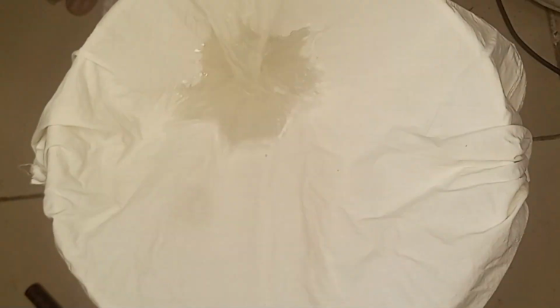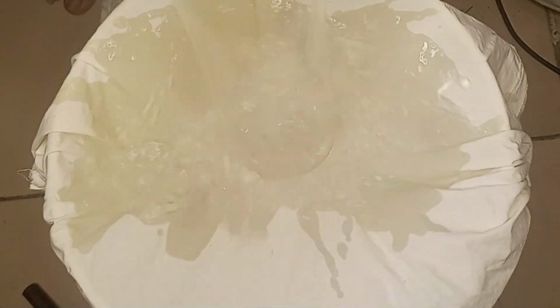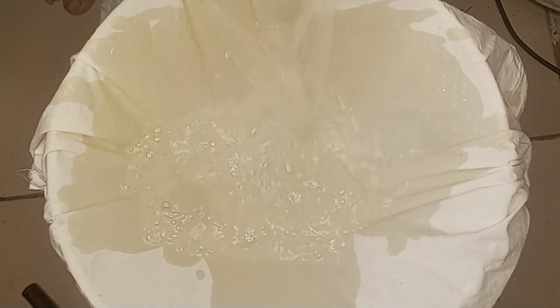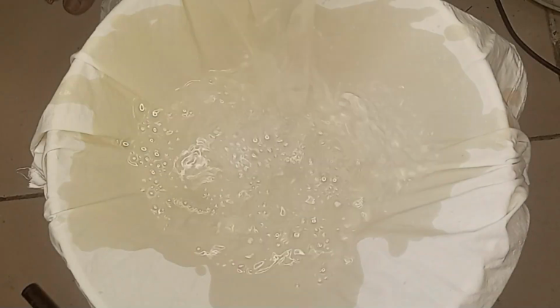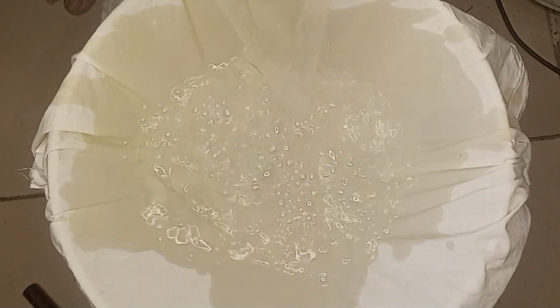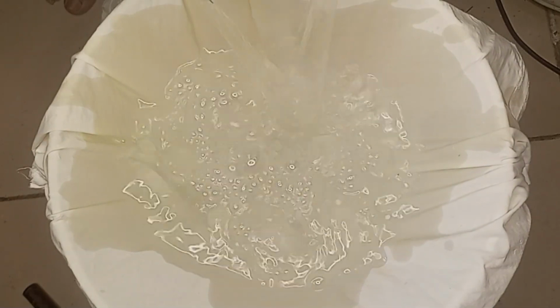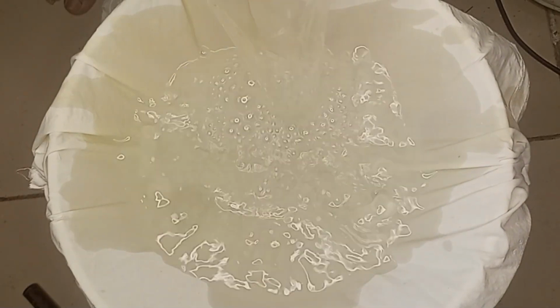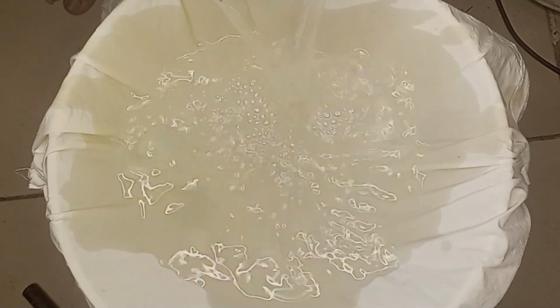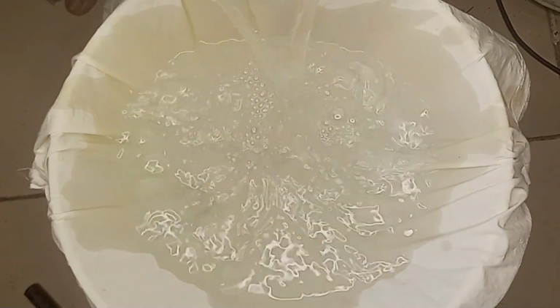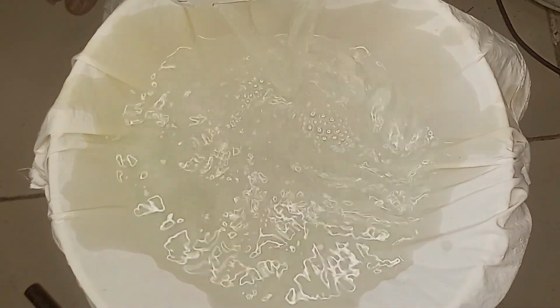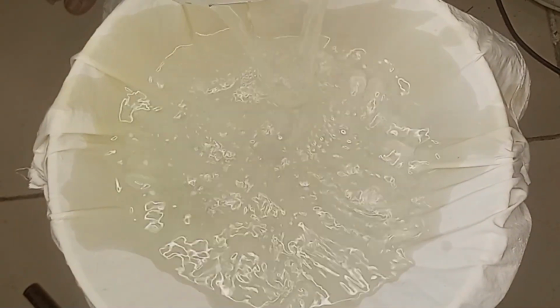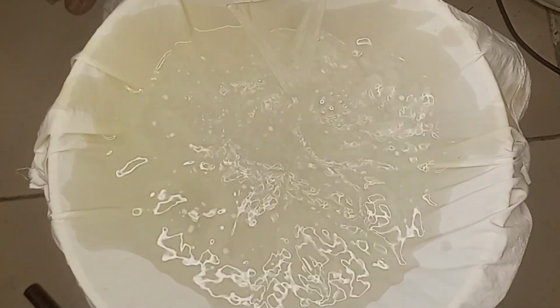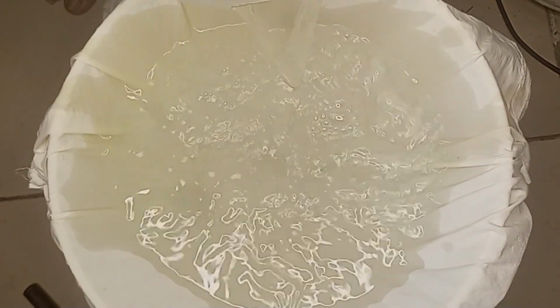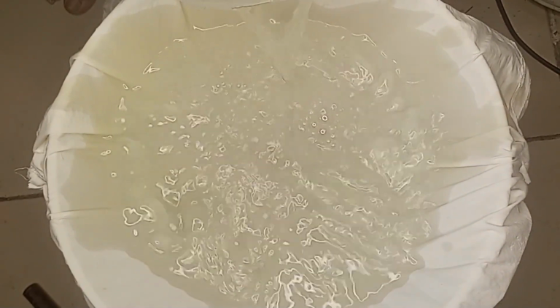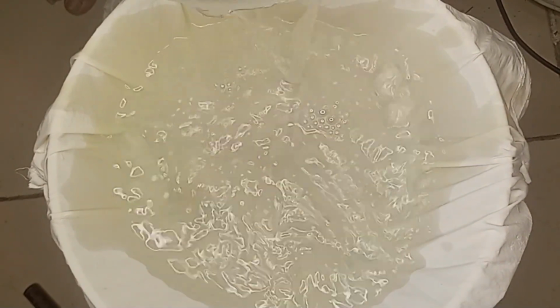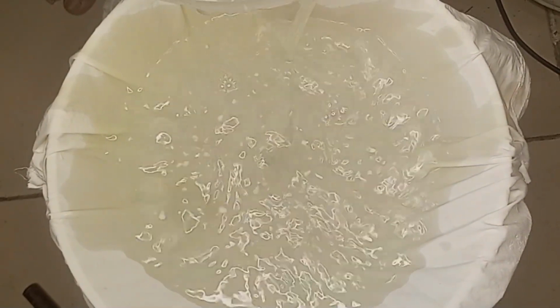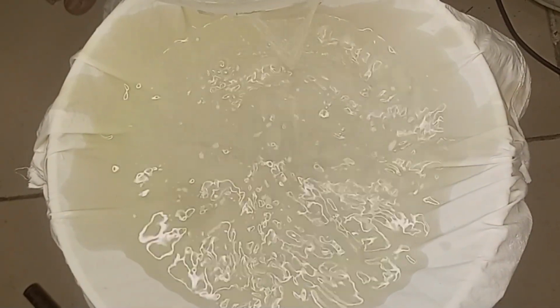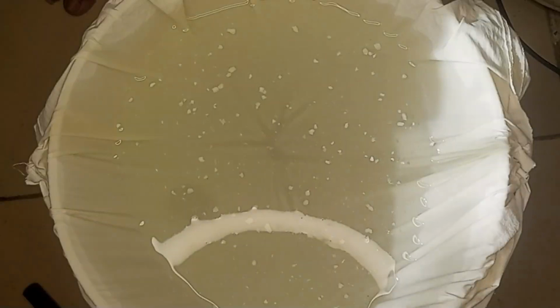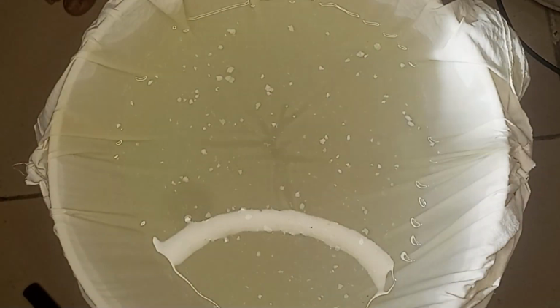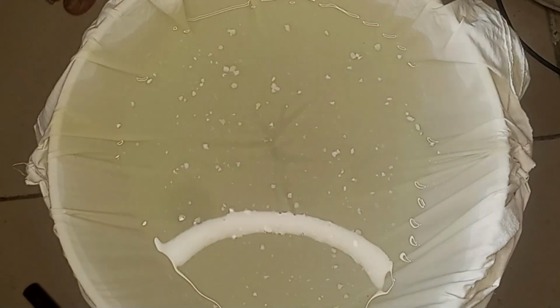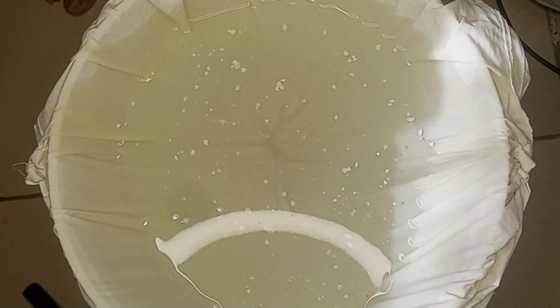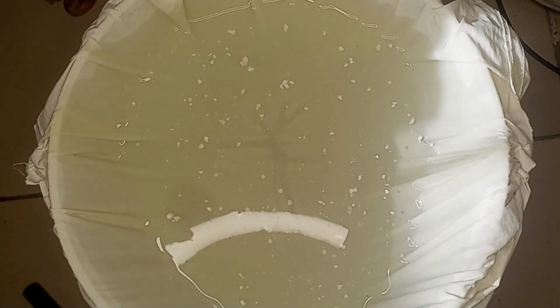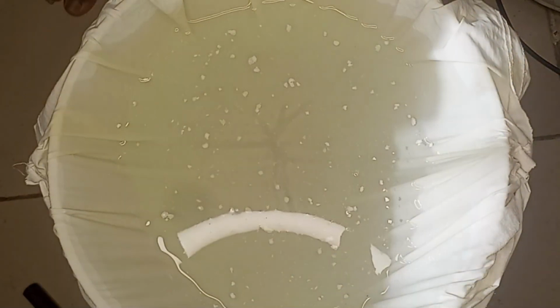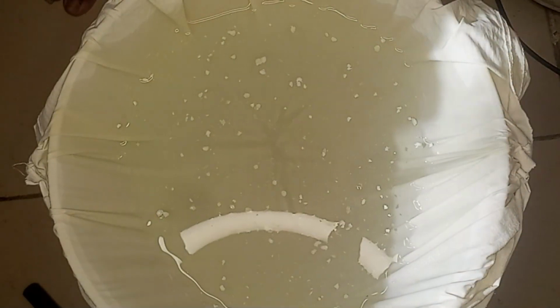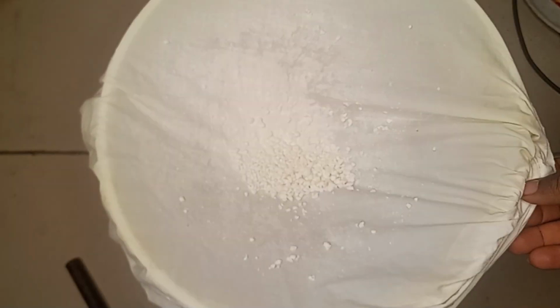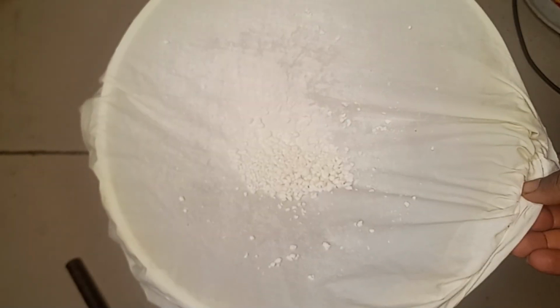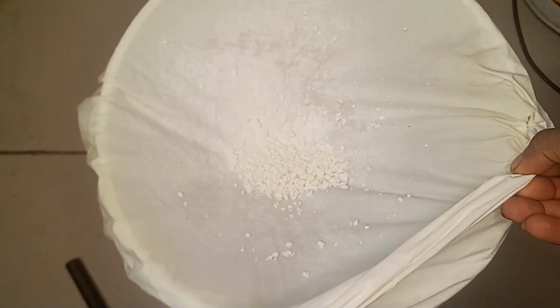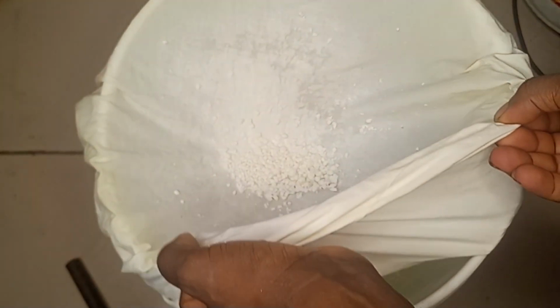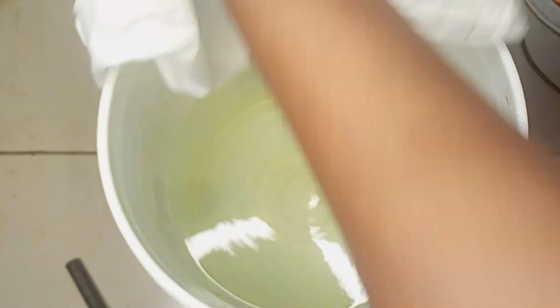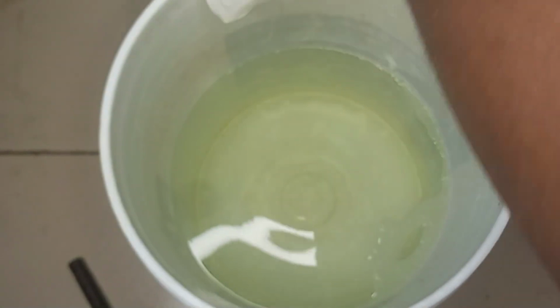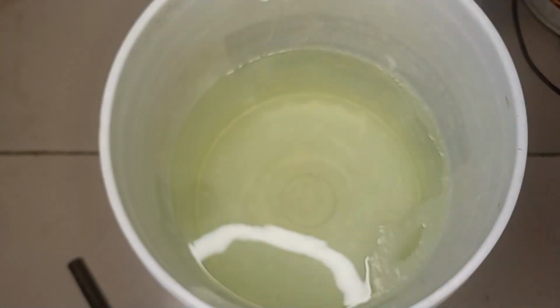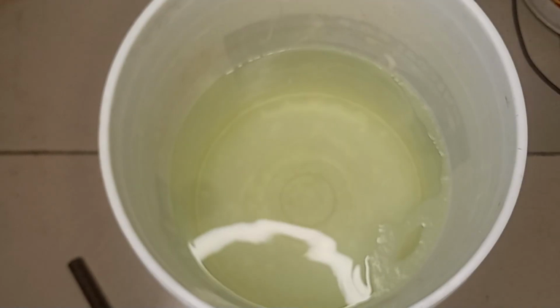Now gently pour the bleach into a clean container, leaving the sediment behind. And that is it — your 10 liters of homemade bleach is ready to use.